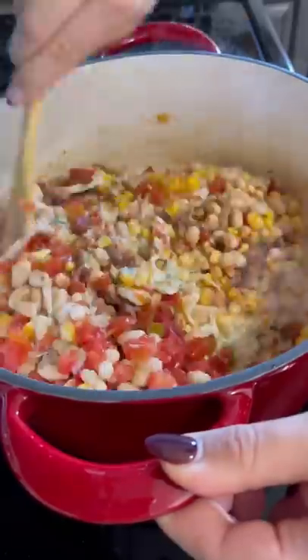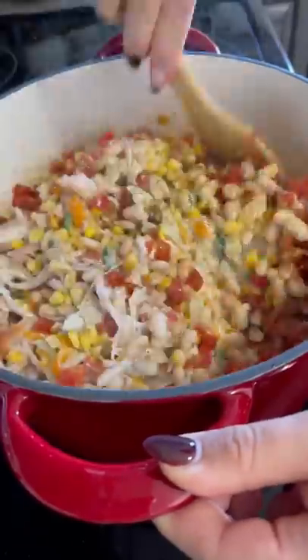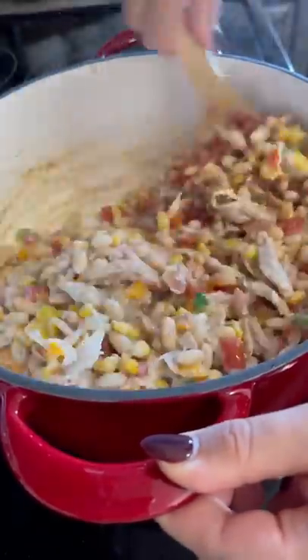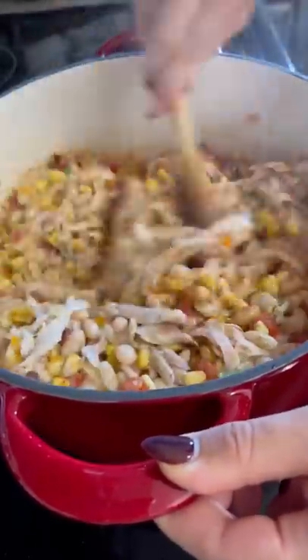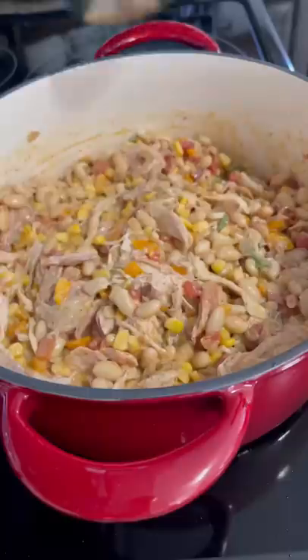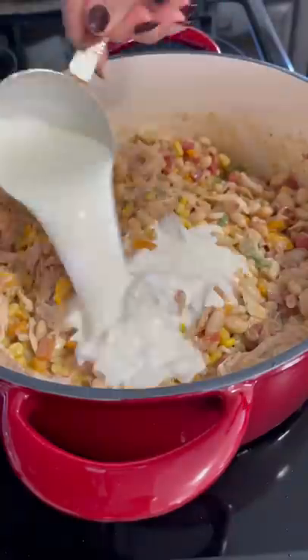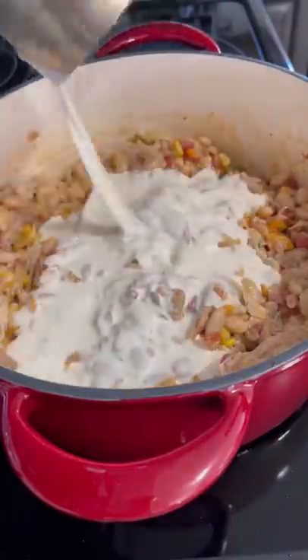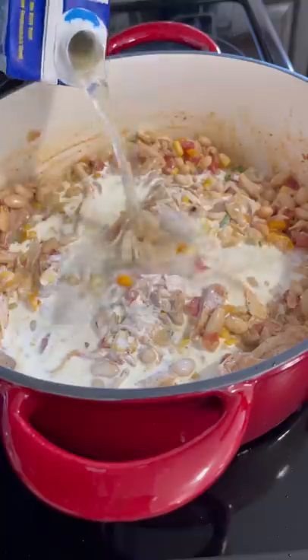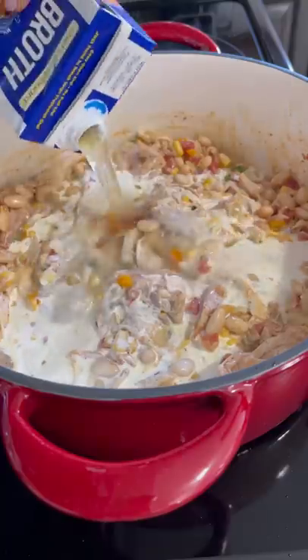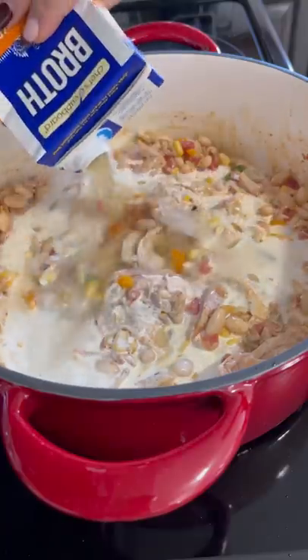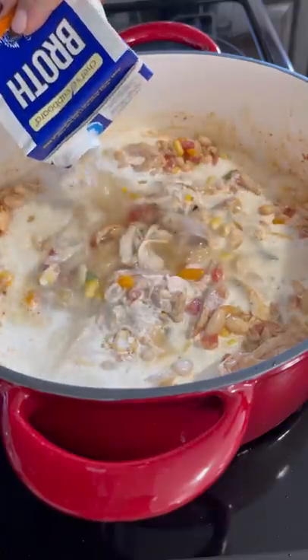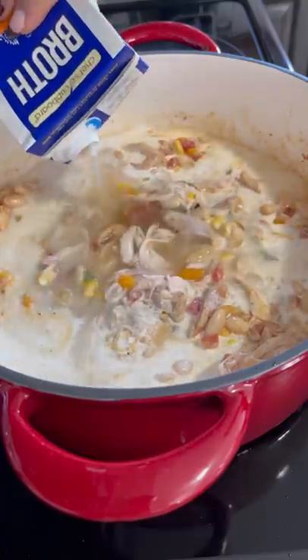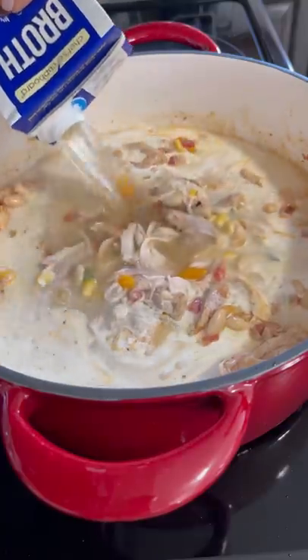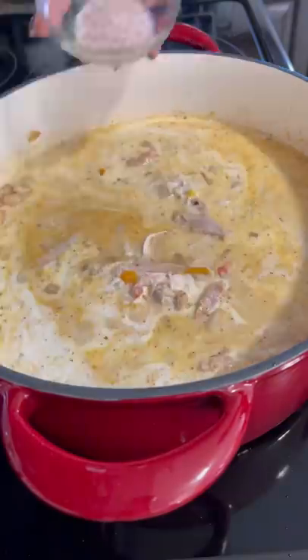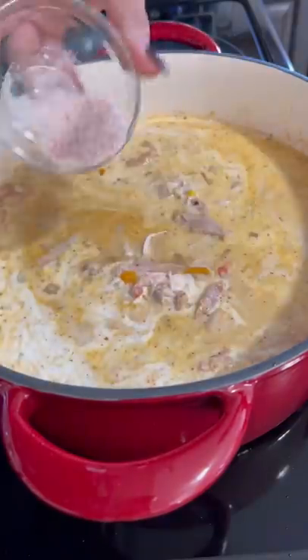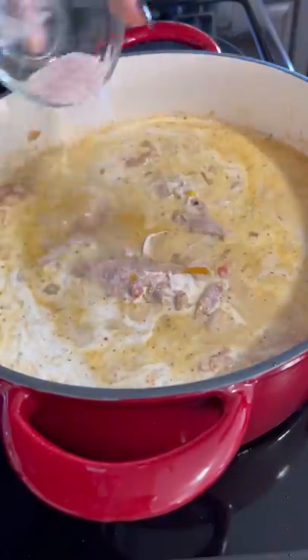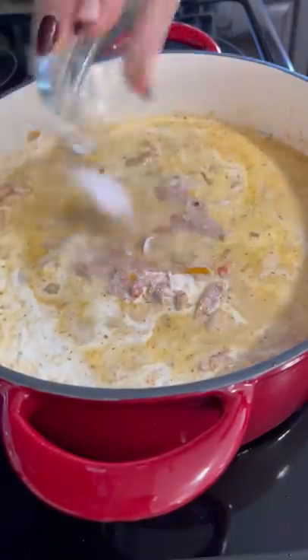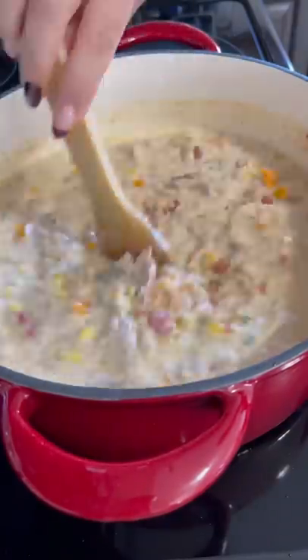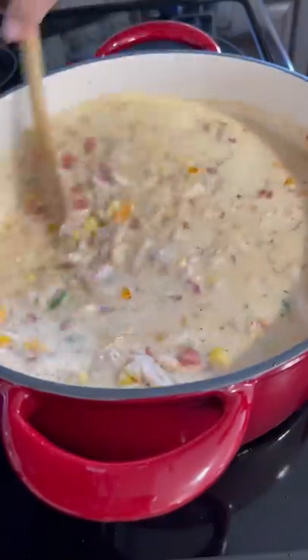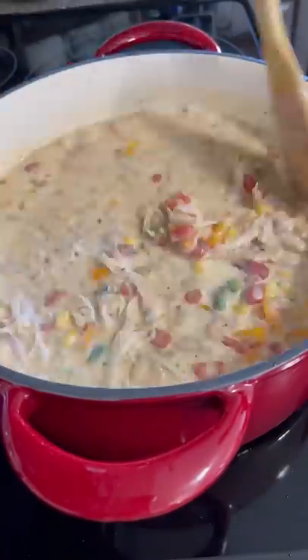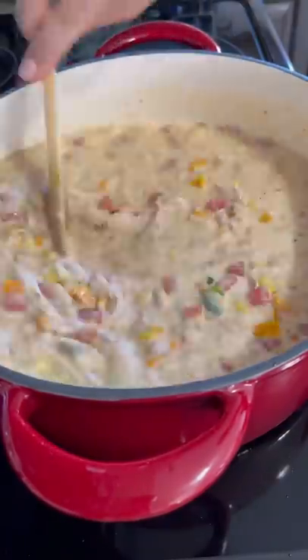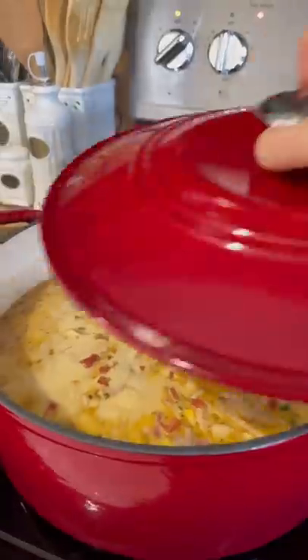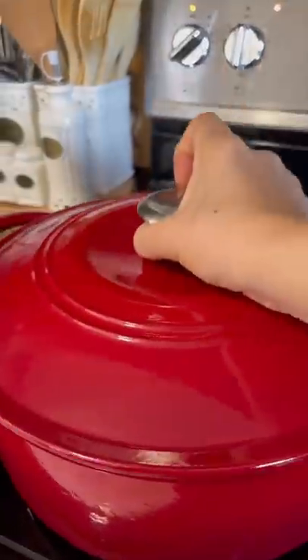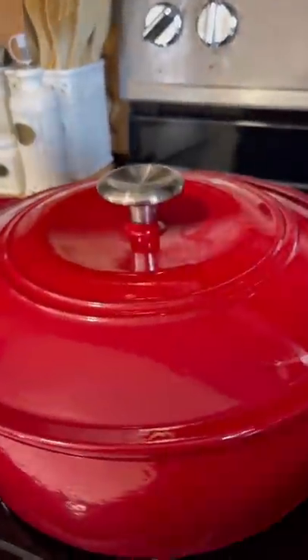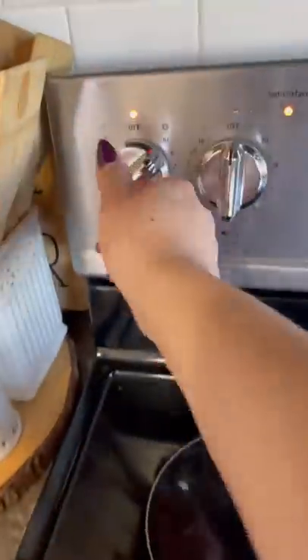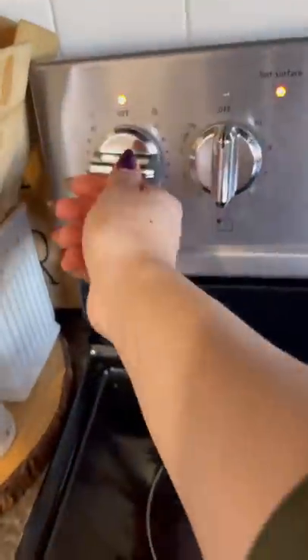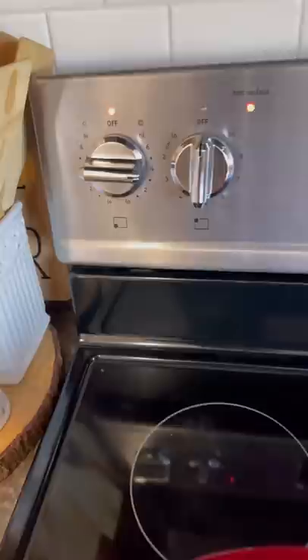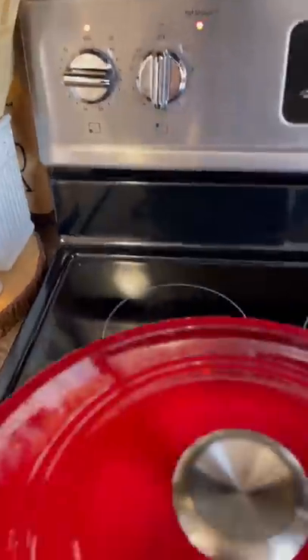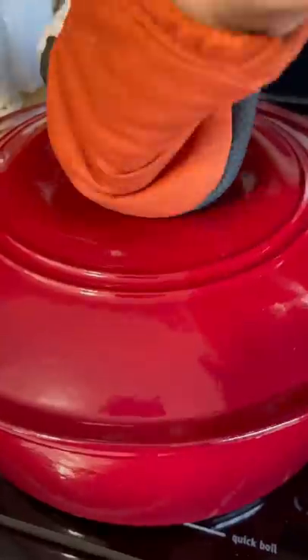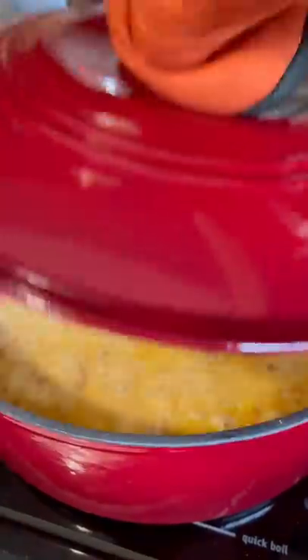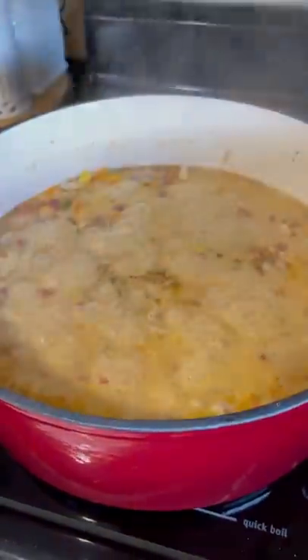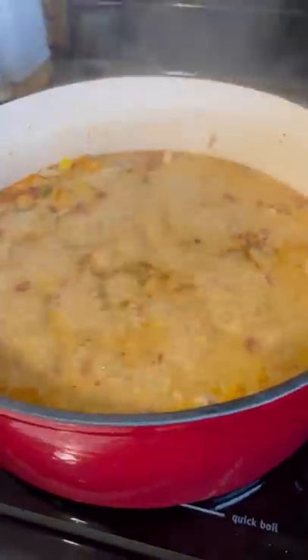Then to that I added one cup of heavy cream and one carton of chicken broth, or you can use vegetable broth. I seasoned it with half a tablespoon of salt. Cover and let it simmer for about a half an hour.